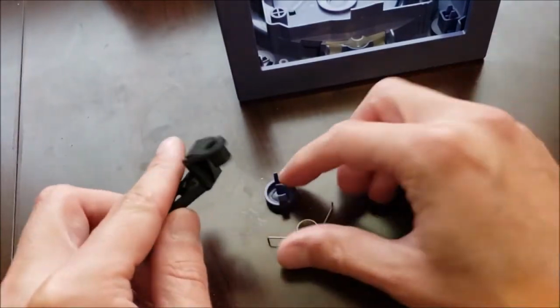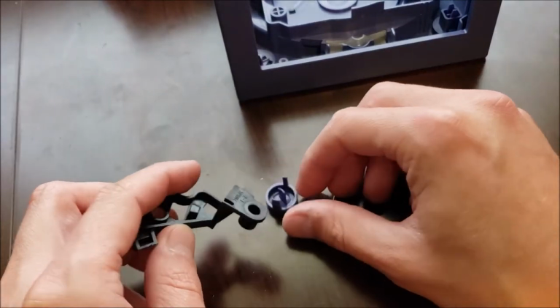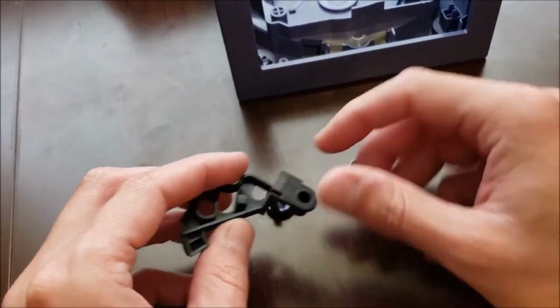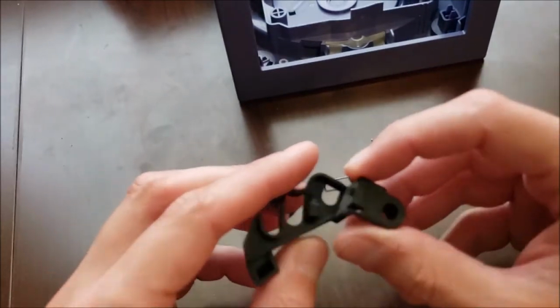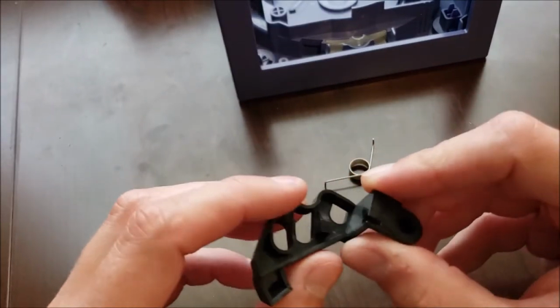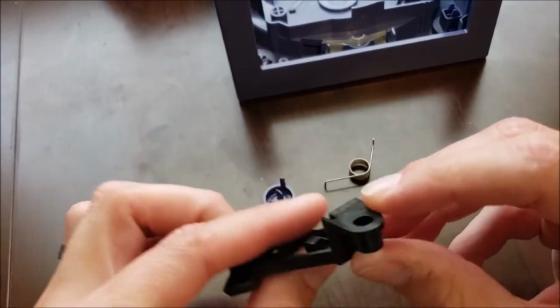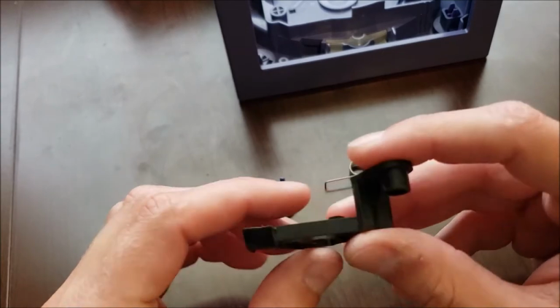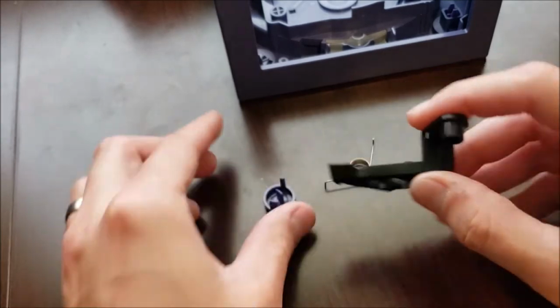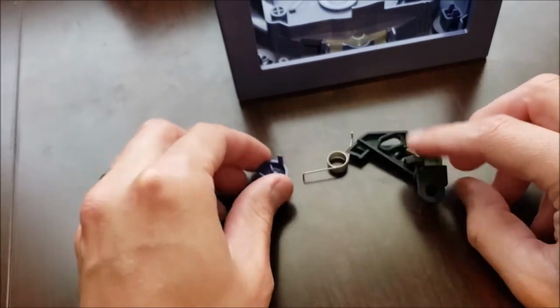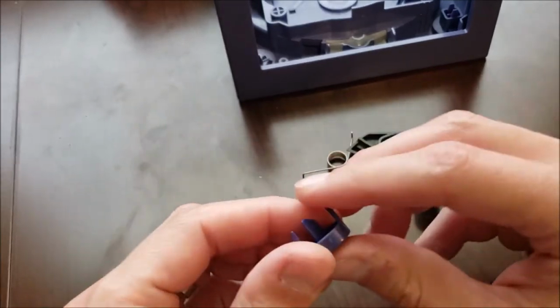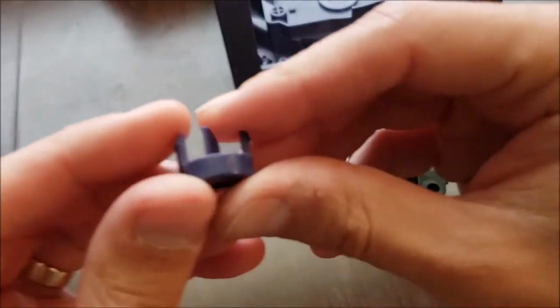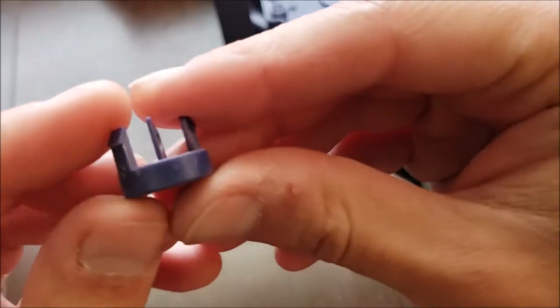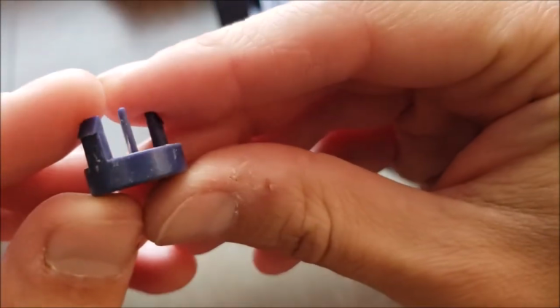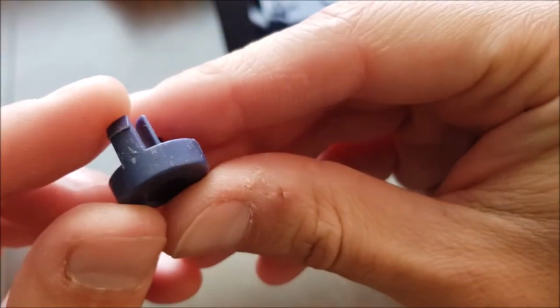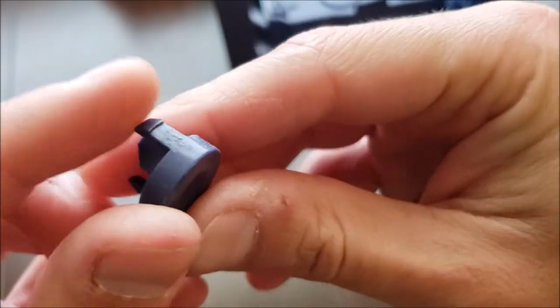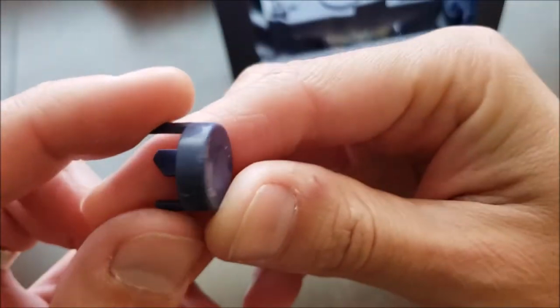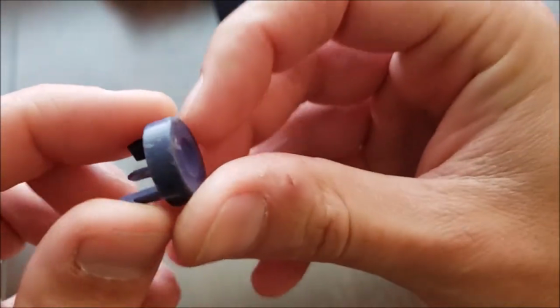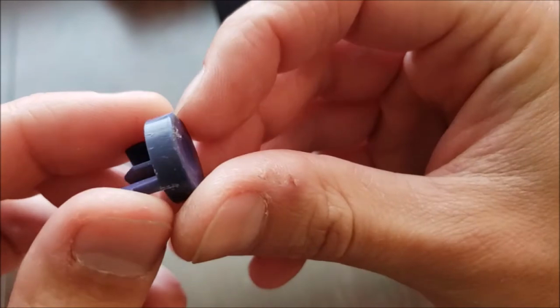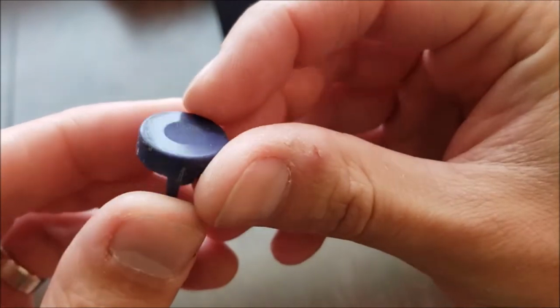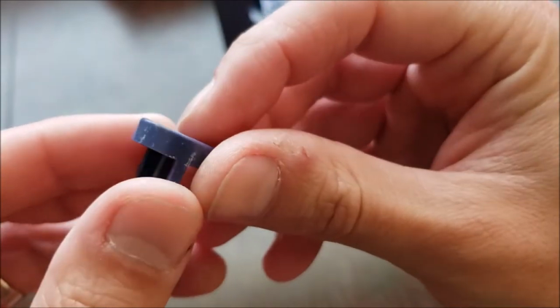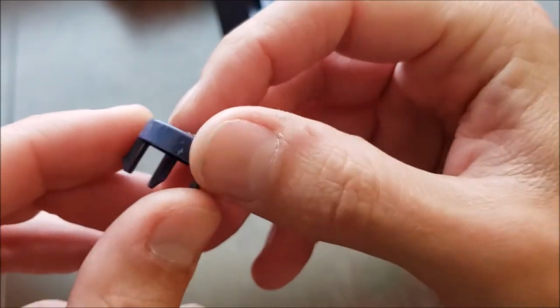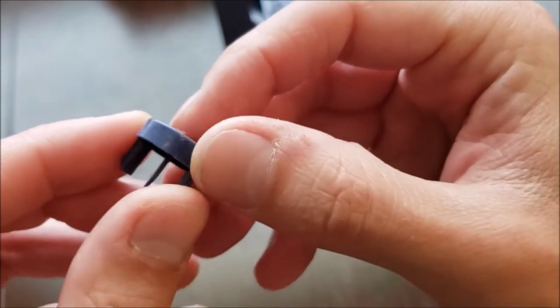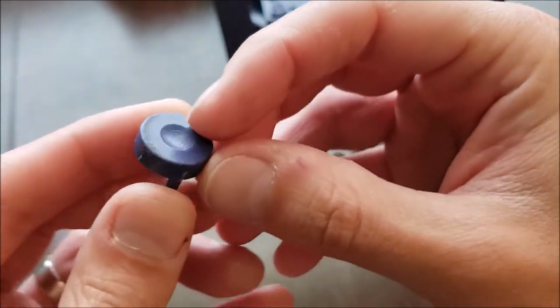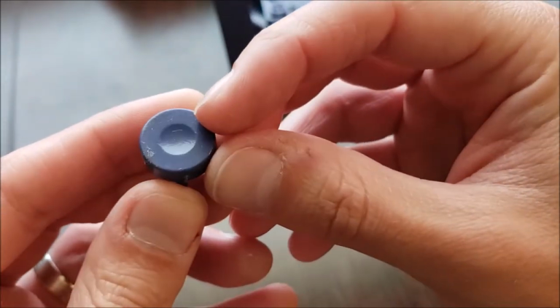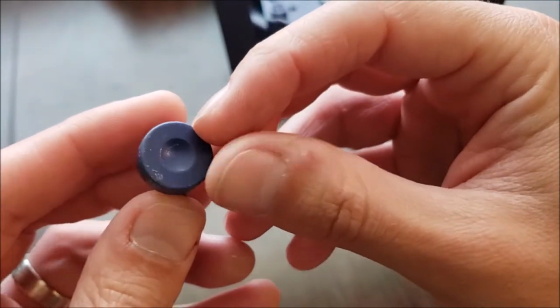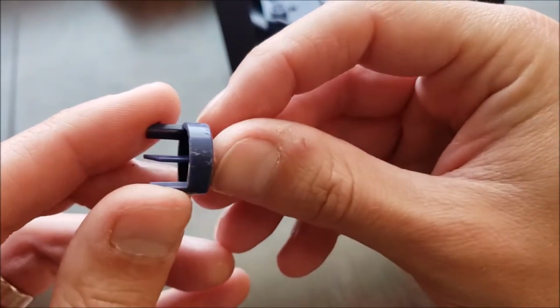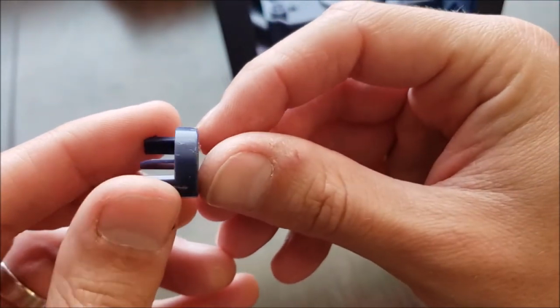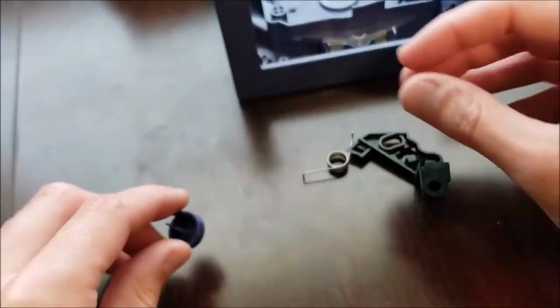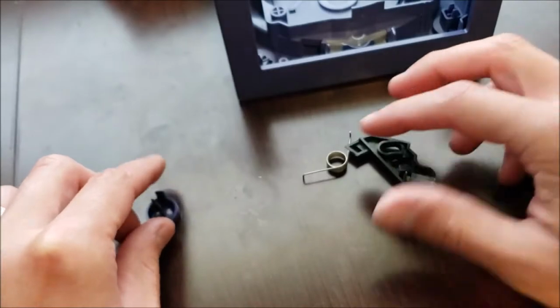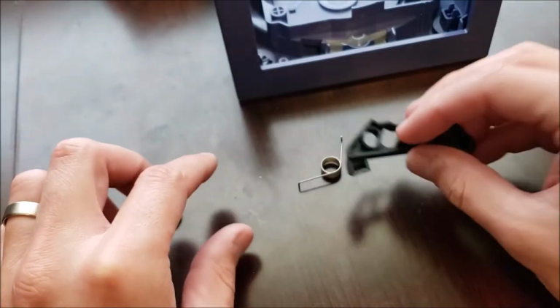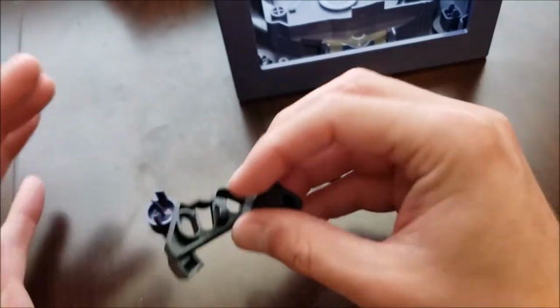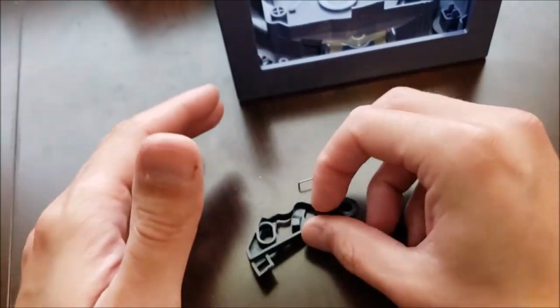So this is all we're dealing with. Let's take that spring out. Doesn't look too bad, but this part is a little dirty and a little sticky, so we'll clean this and everything, really.